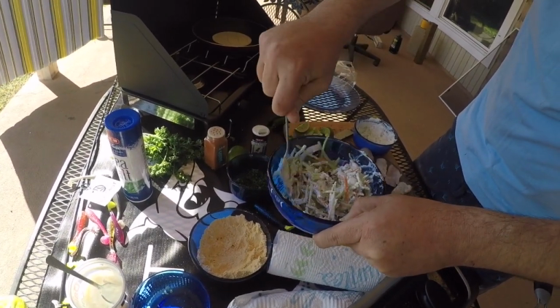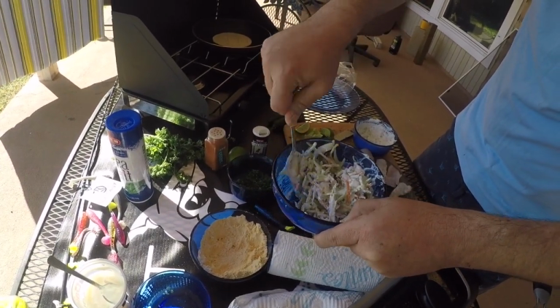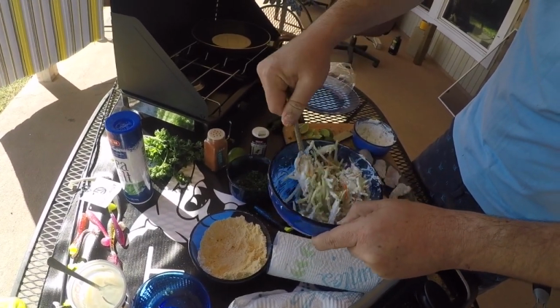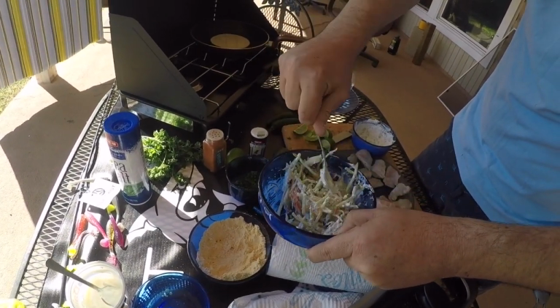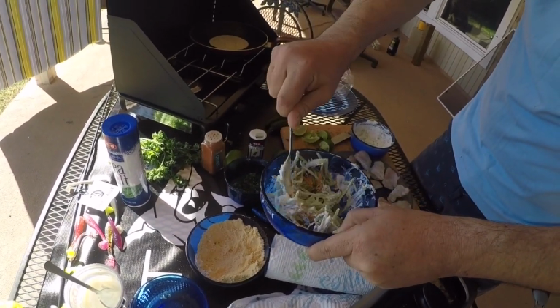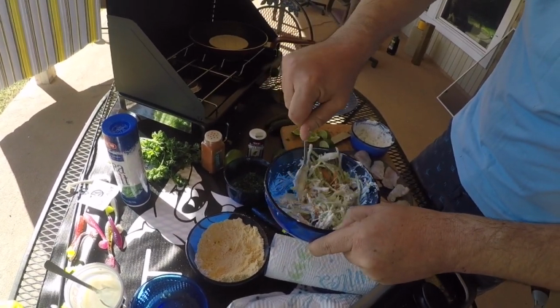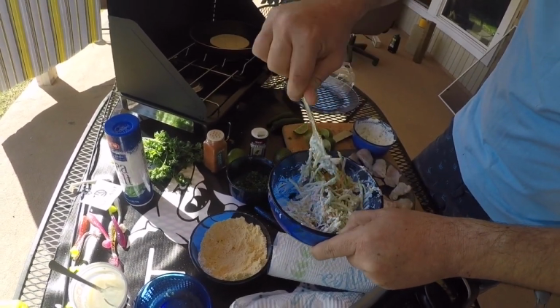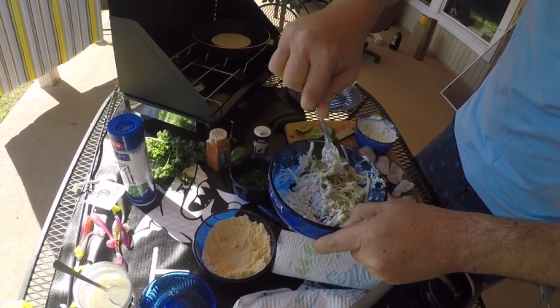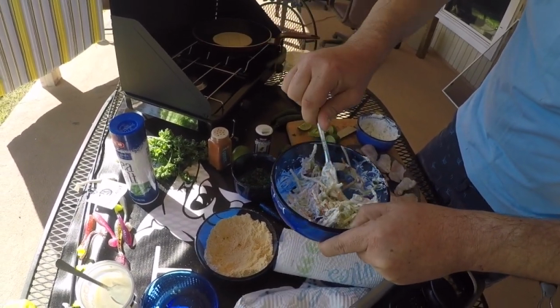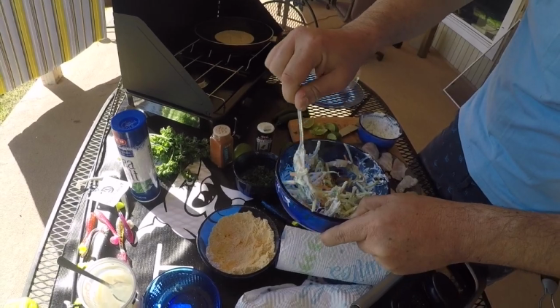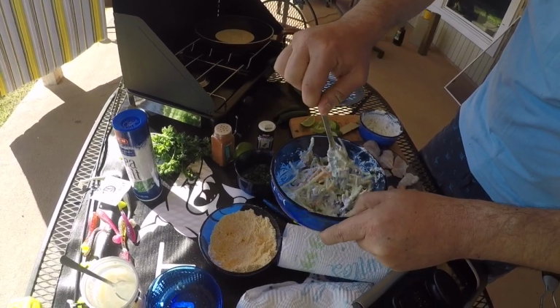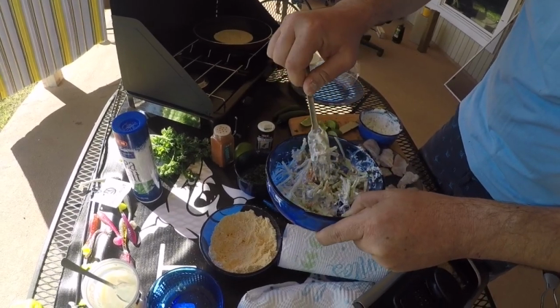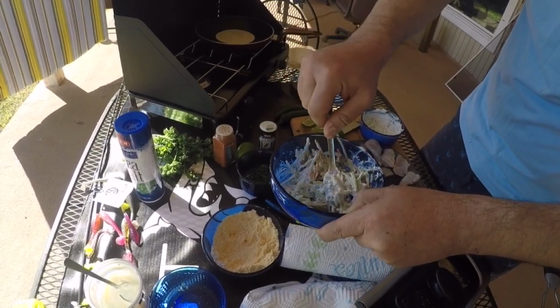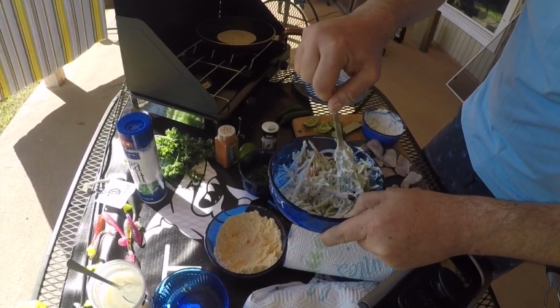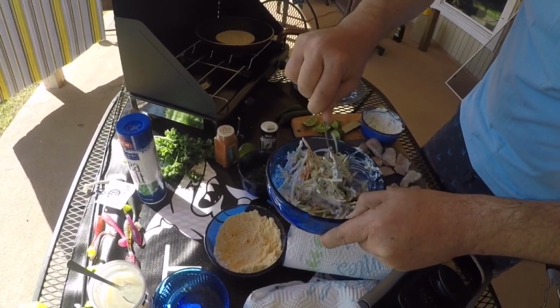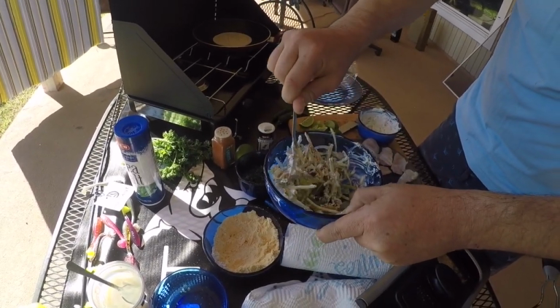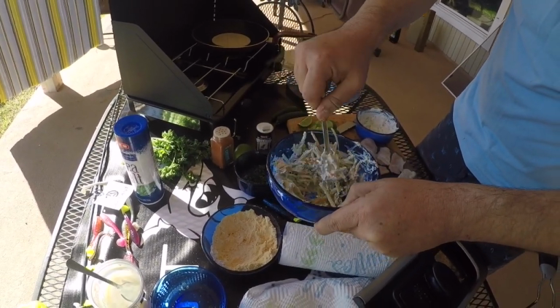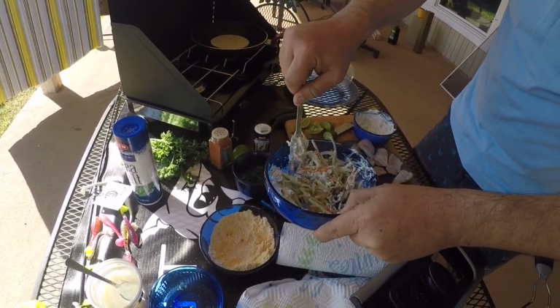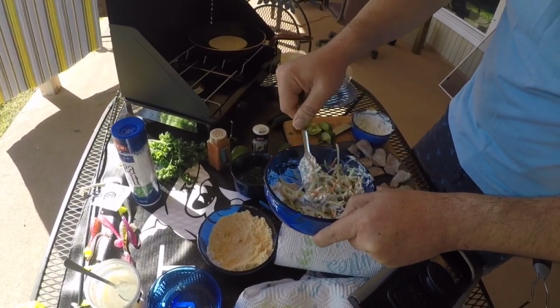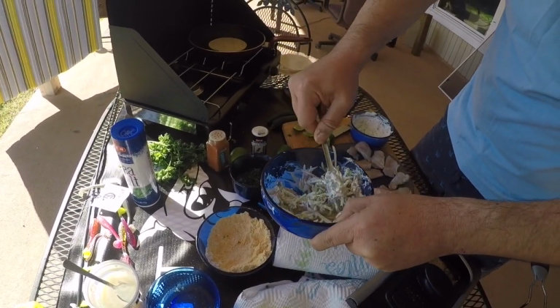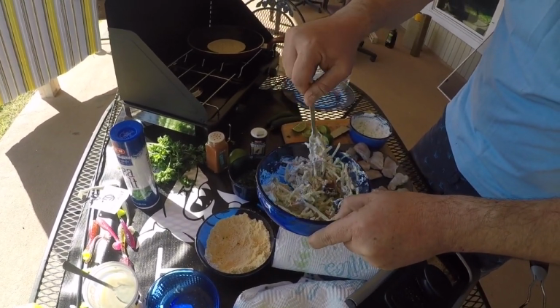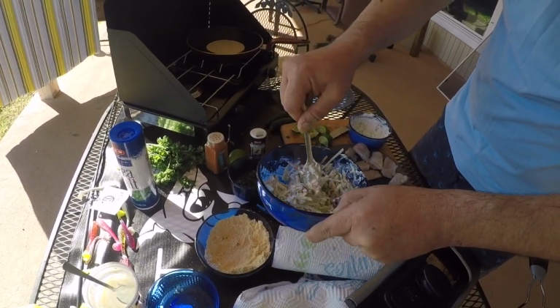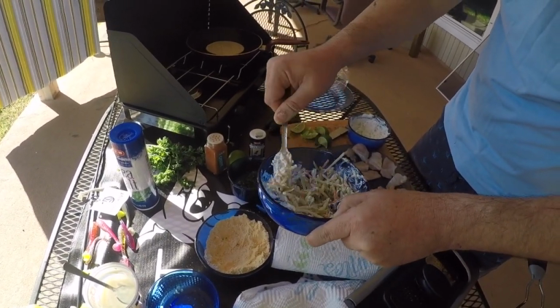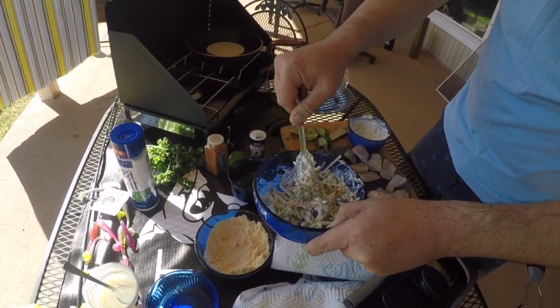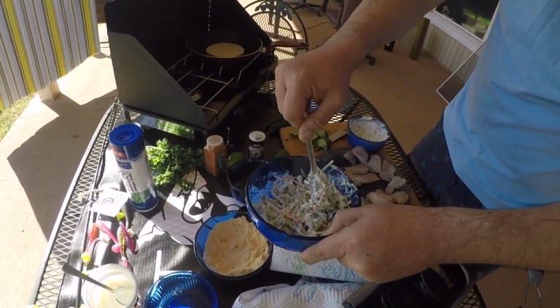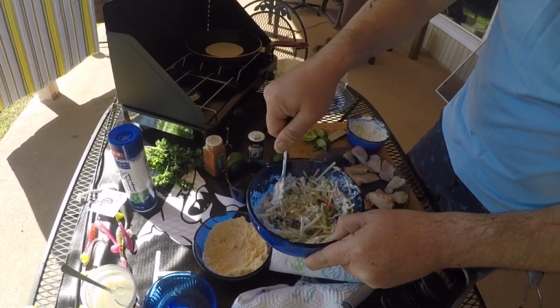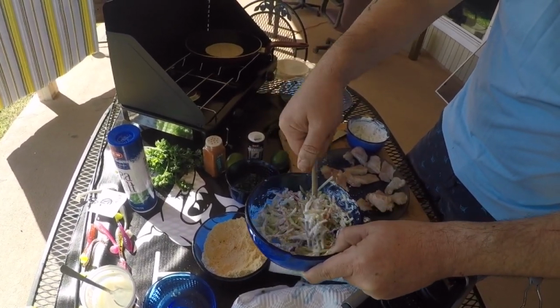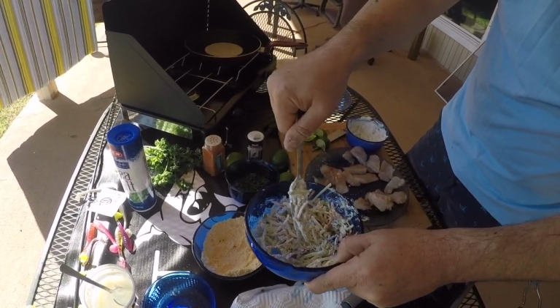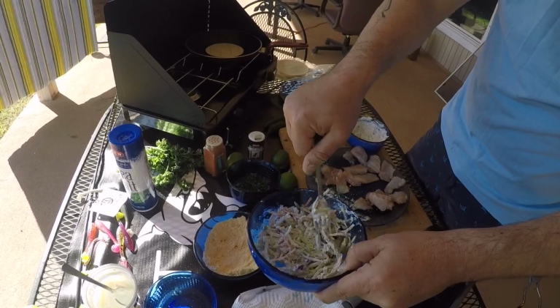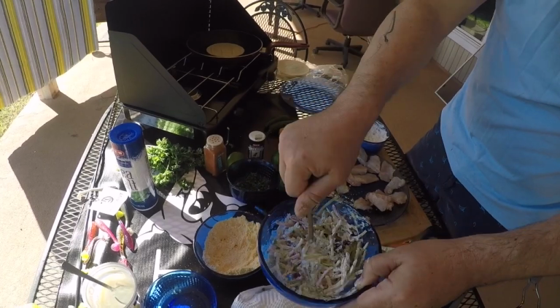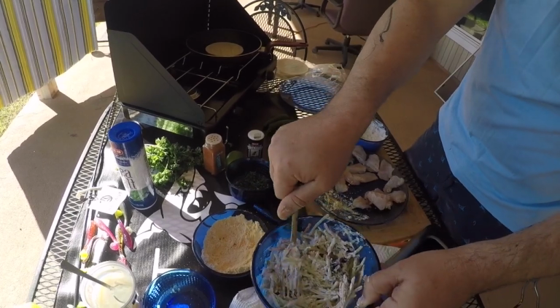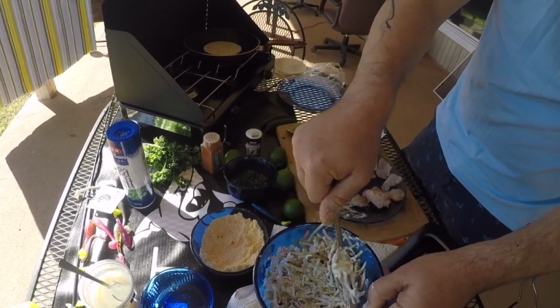And if you want more dressing on it, you can — however you want to do it, just depending. It's to your liking. But there you go — there's the slaw mixture right there.